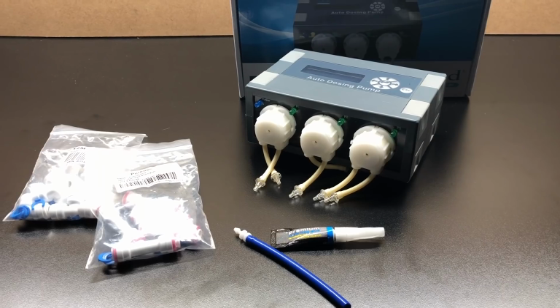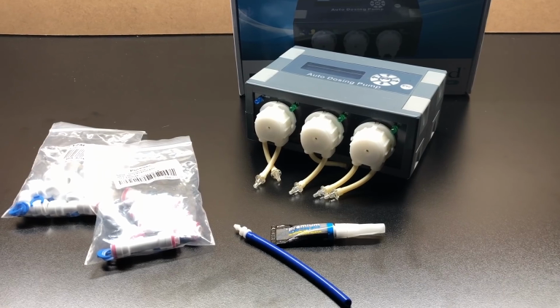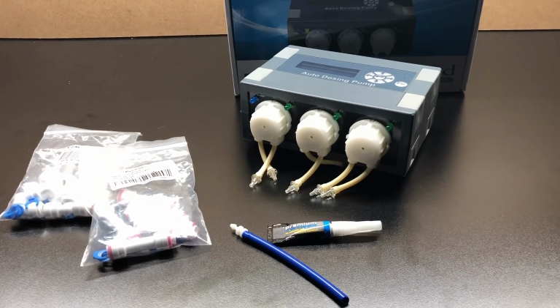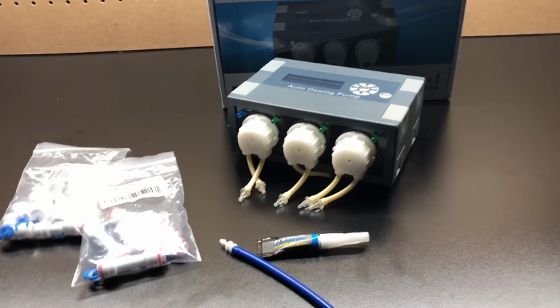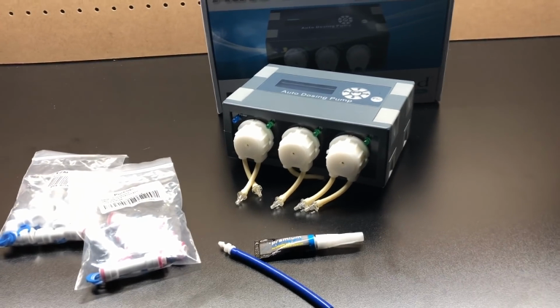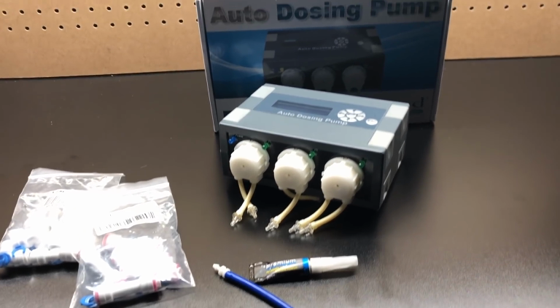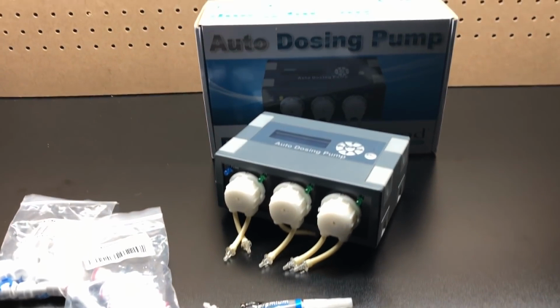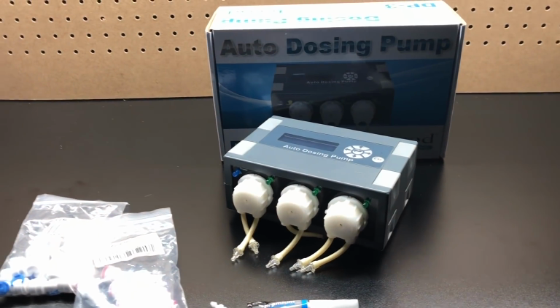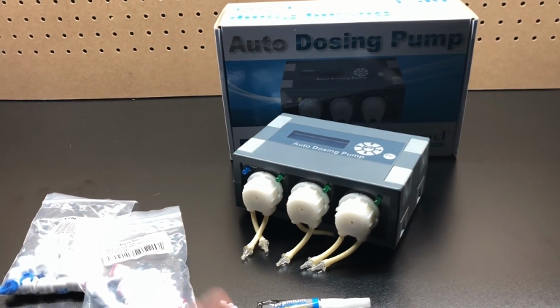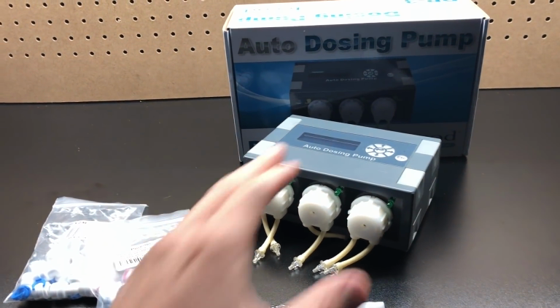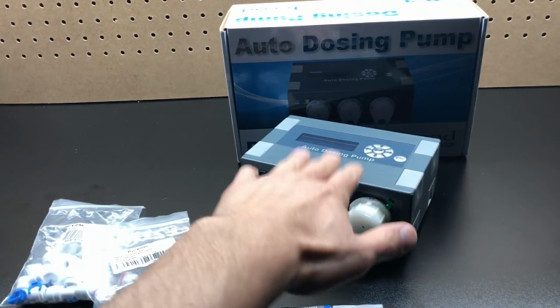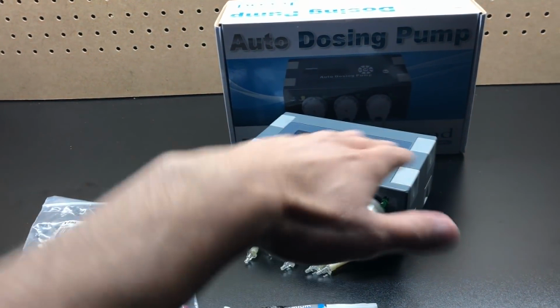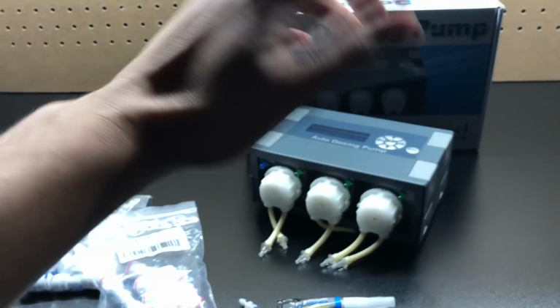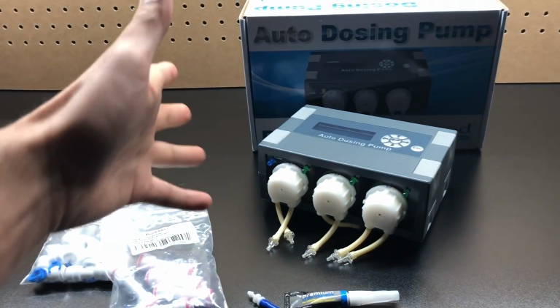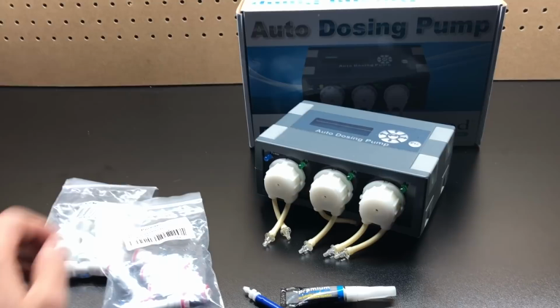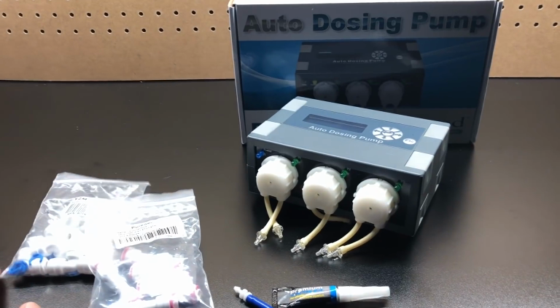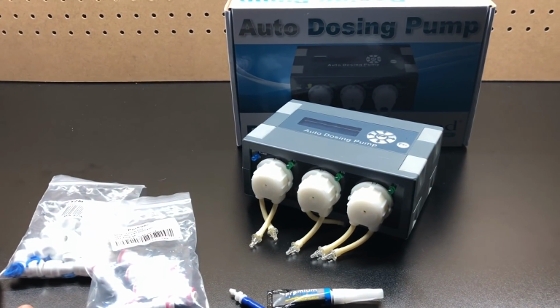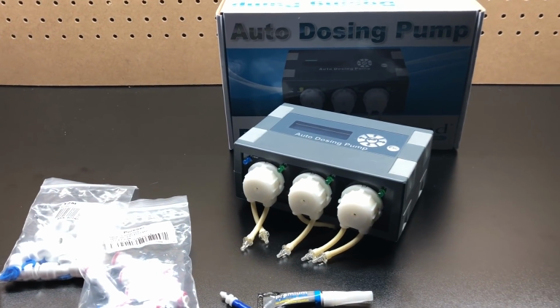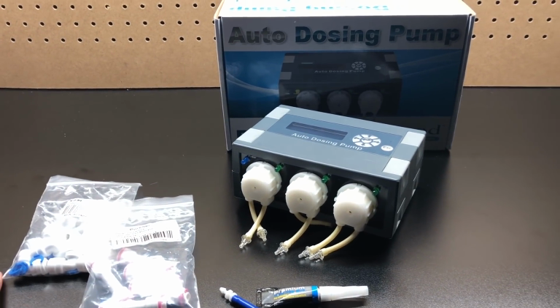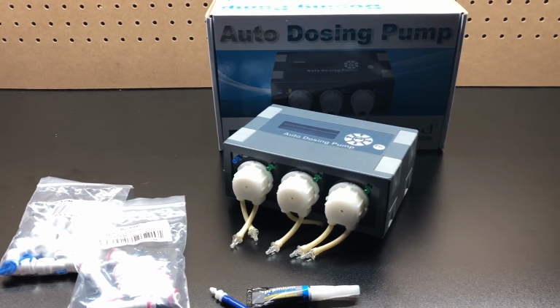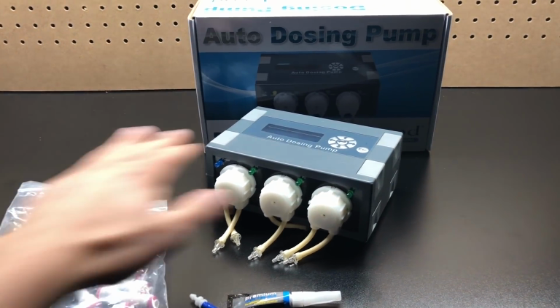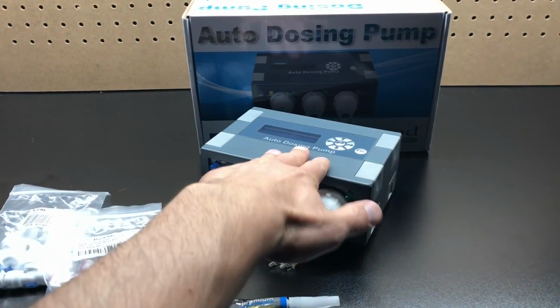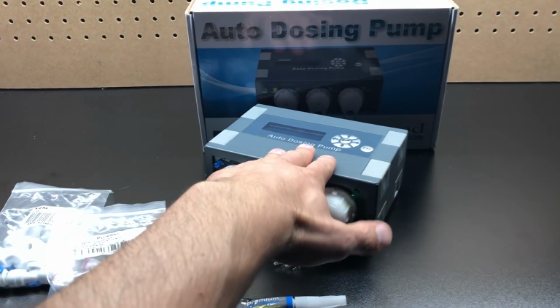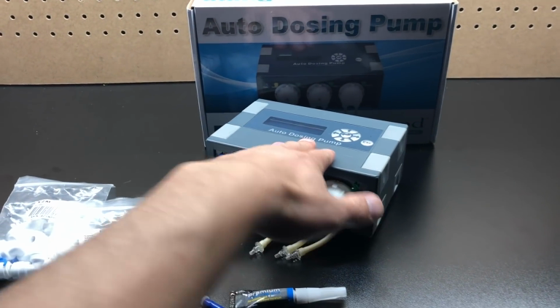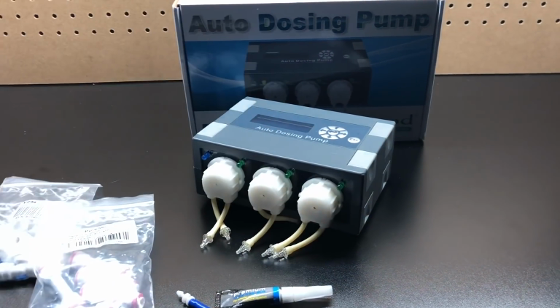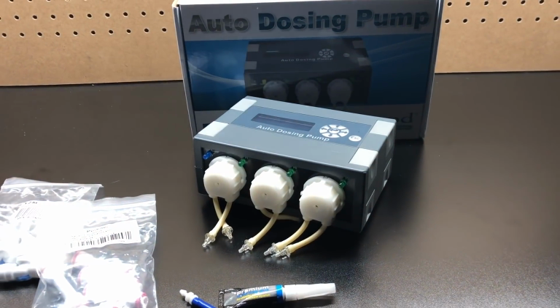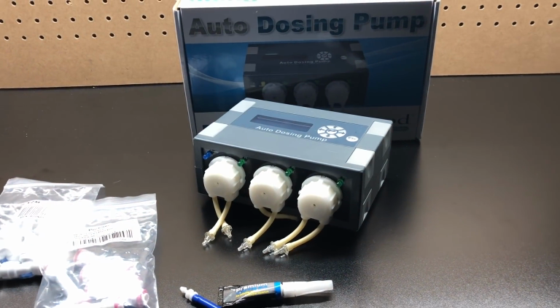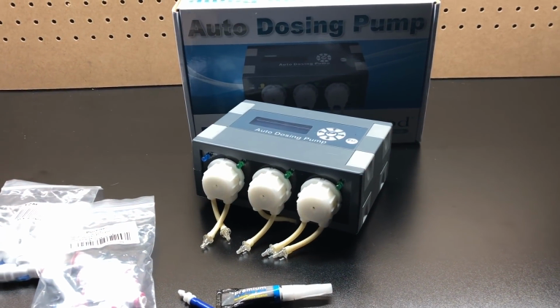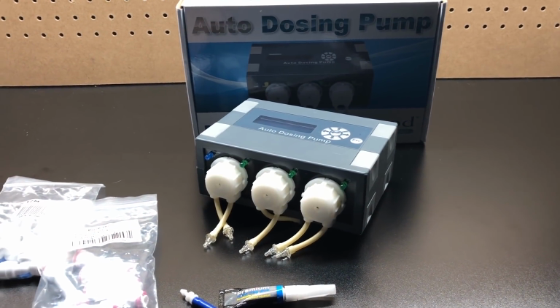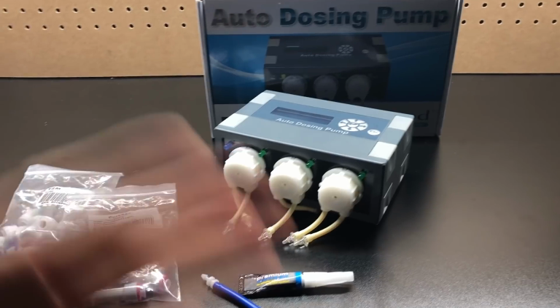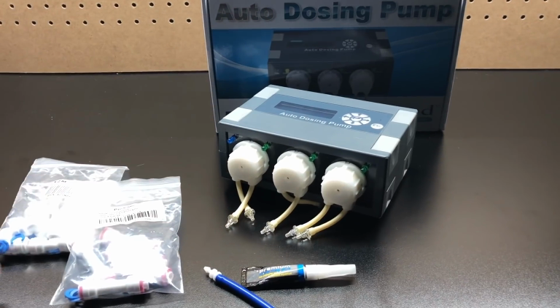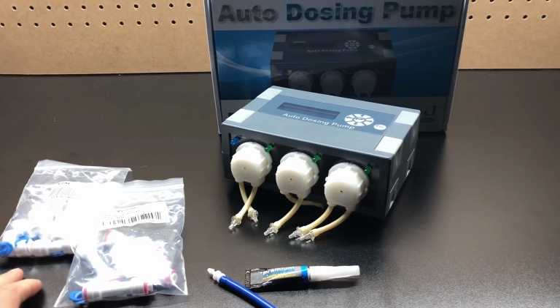Hello everyone, welcome back to Eat Sleep Brief. So today we're going to be showing you how to take your dosing pump to the next level. Not only does this apply to the low end dosing pump, this also applies to the higher end dosing pump.